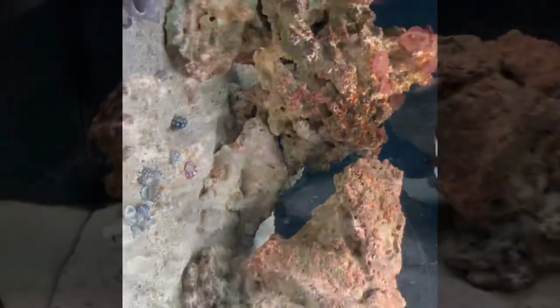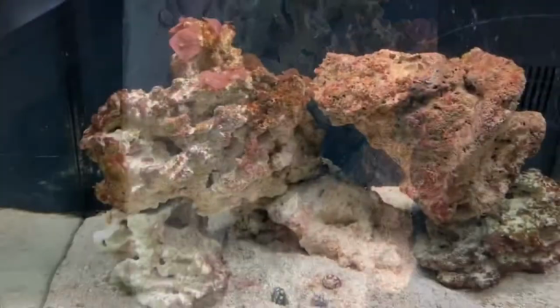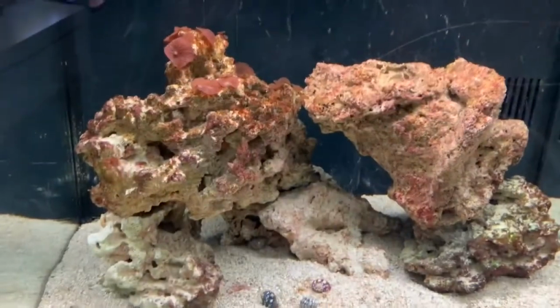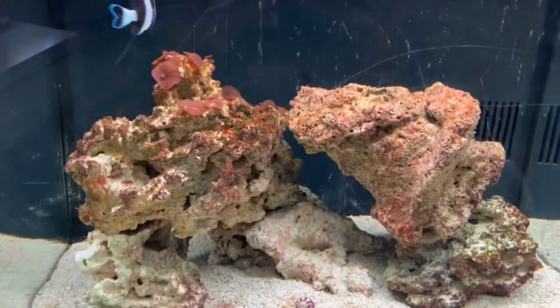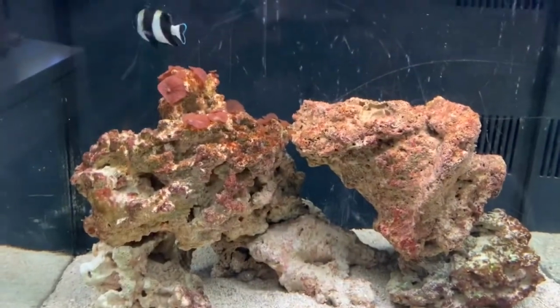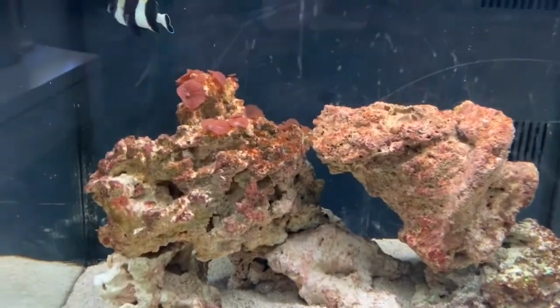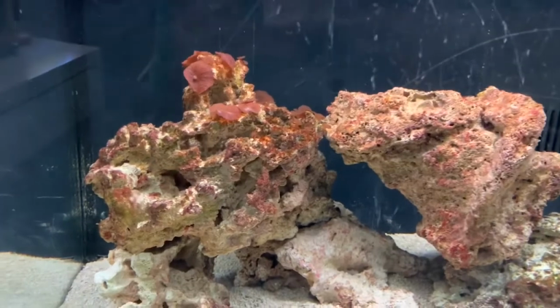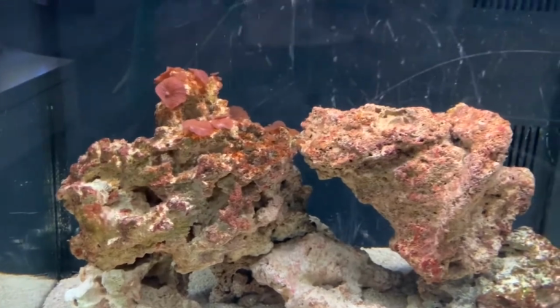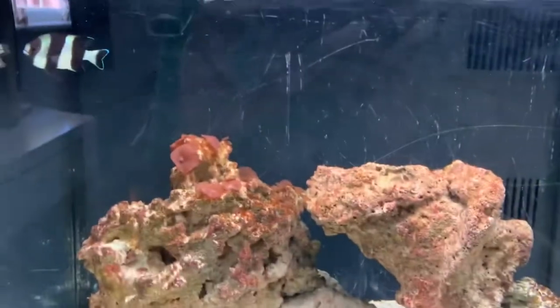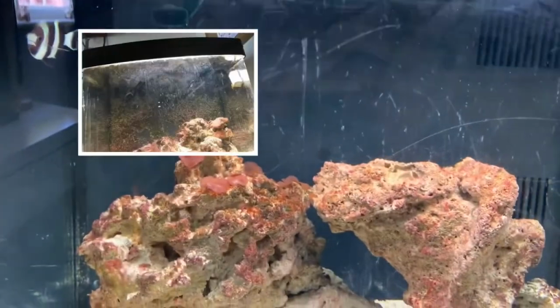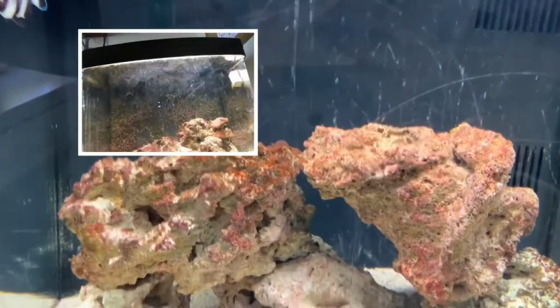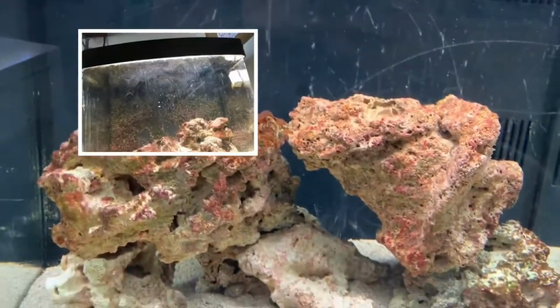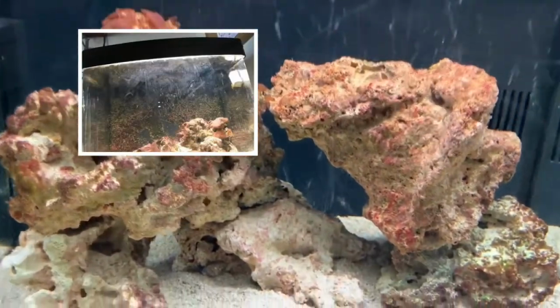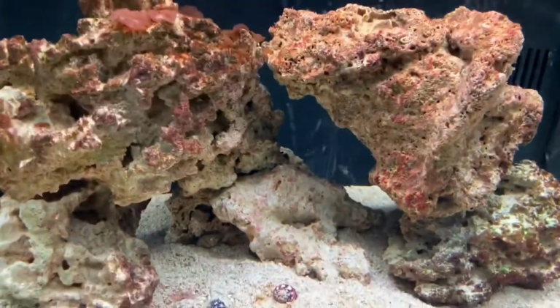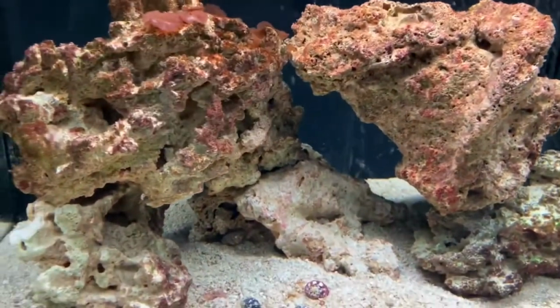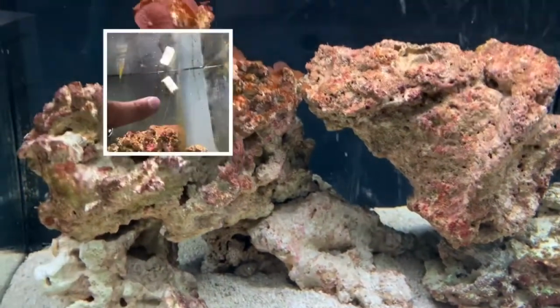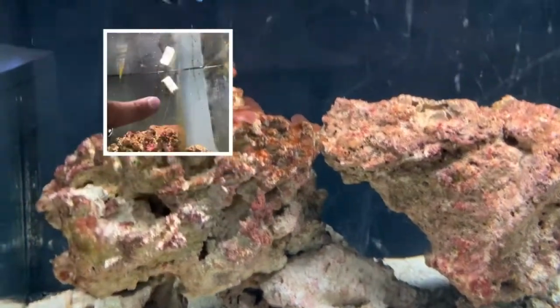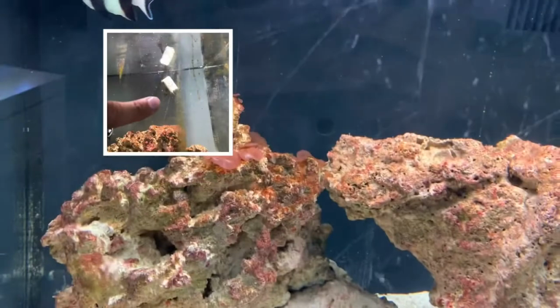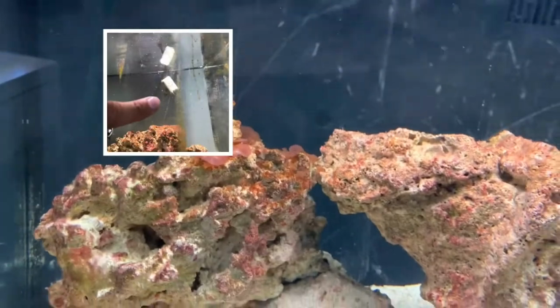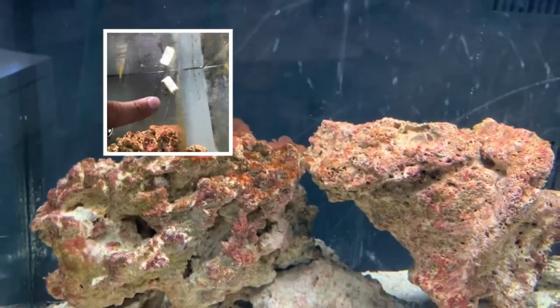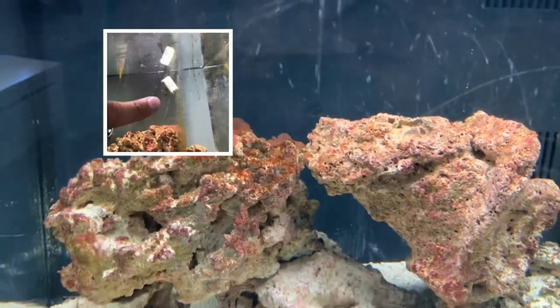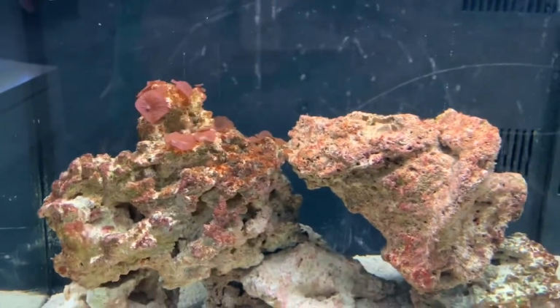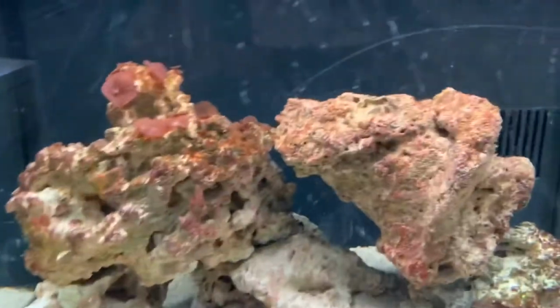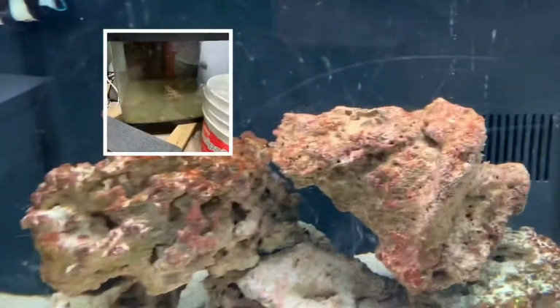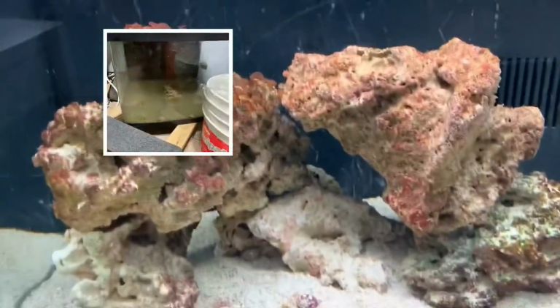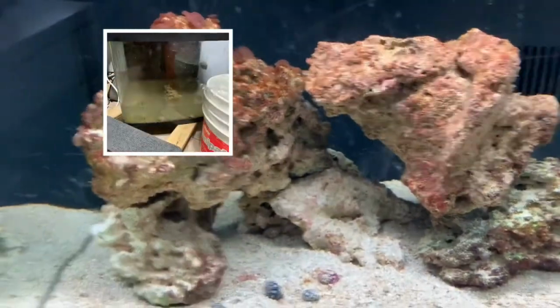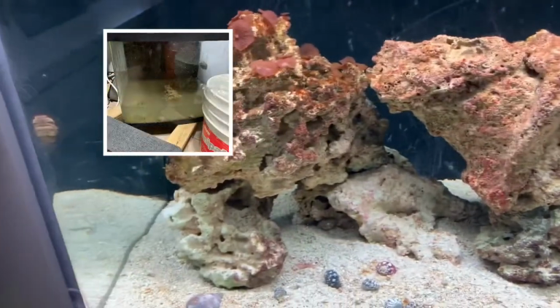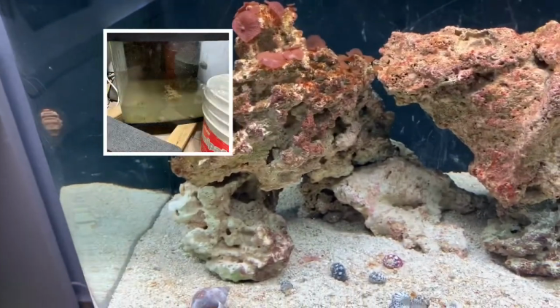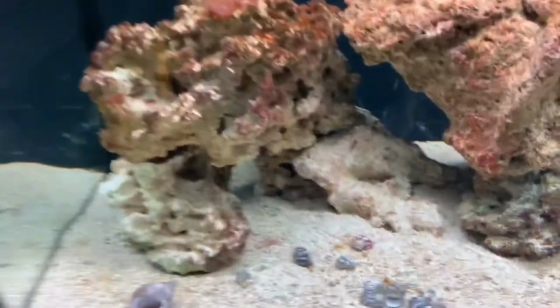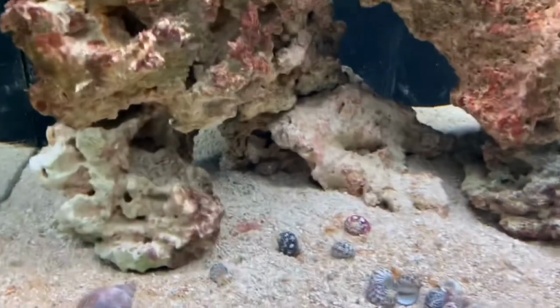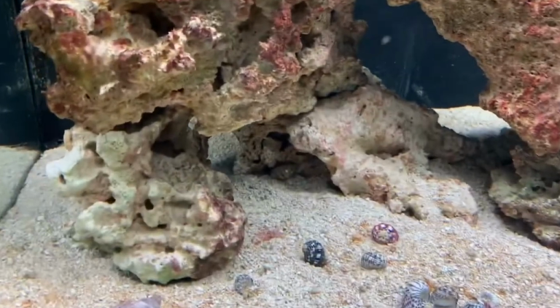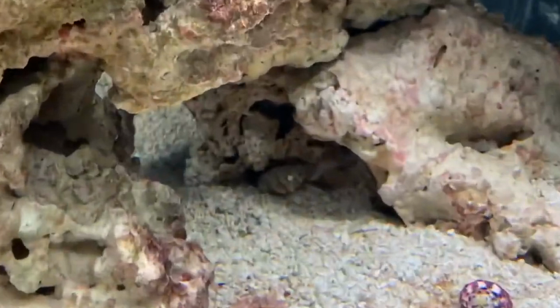I'll be putting up some pictures of how the tank previously looked when I bought it — how disgusting it was. The water was all black, full of poop — it was really bad. And as you can see here, there's this little snail.